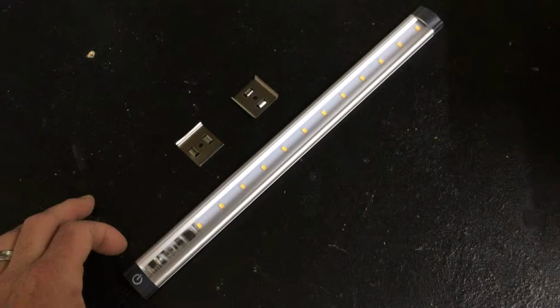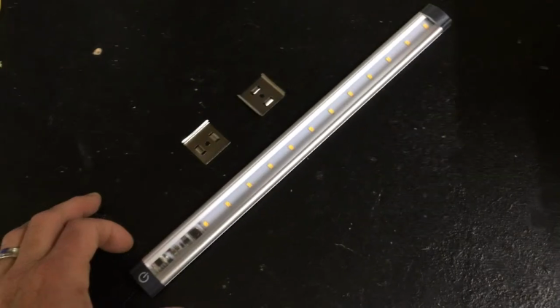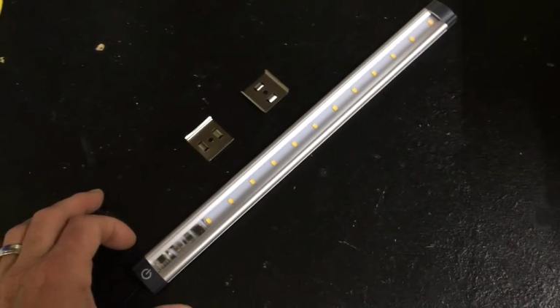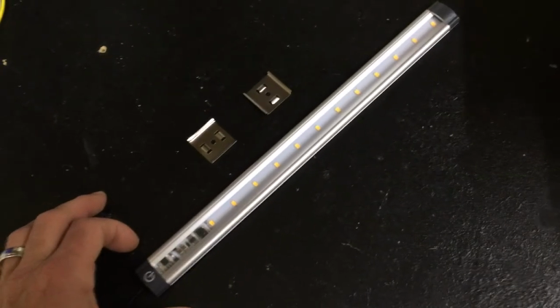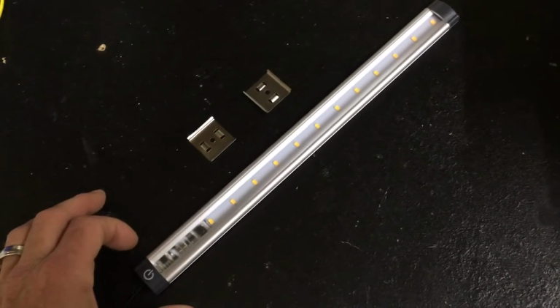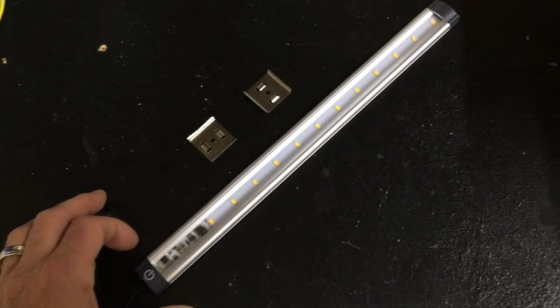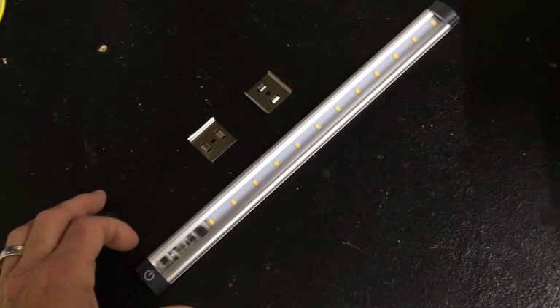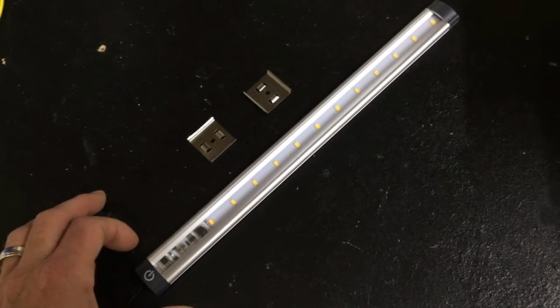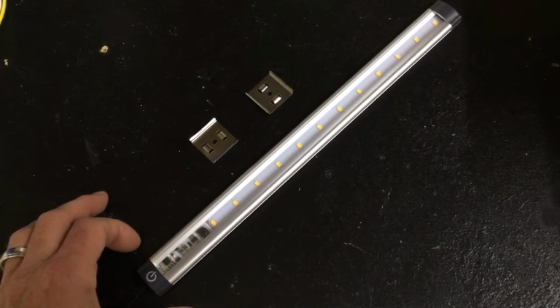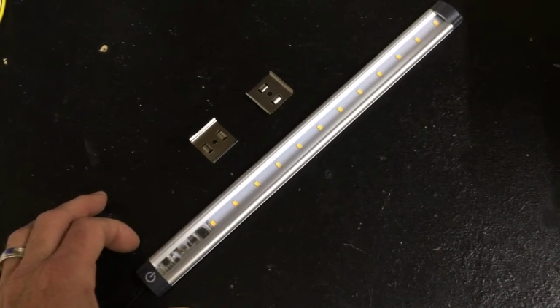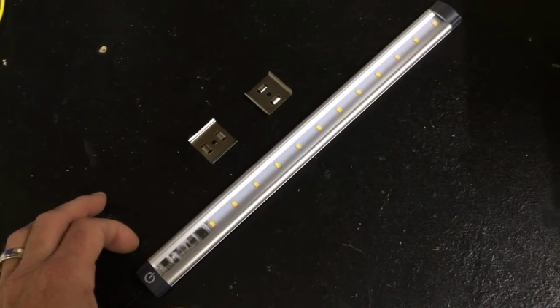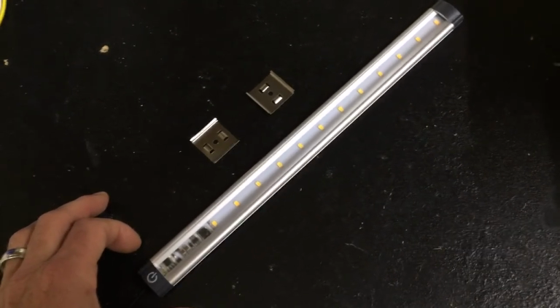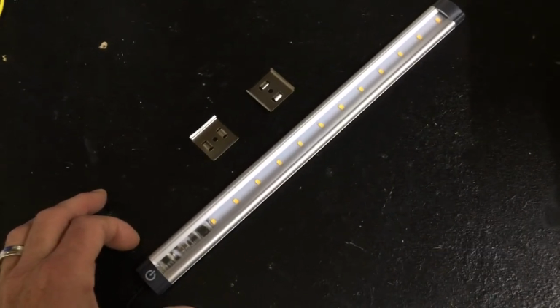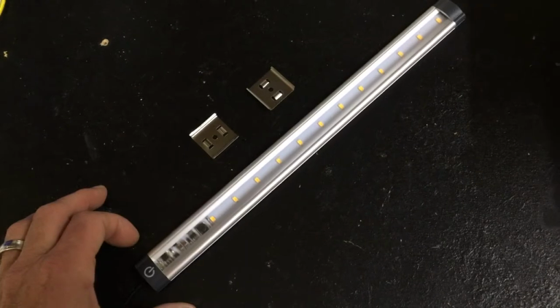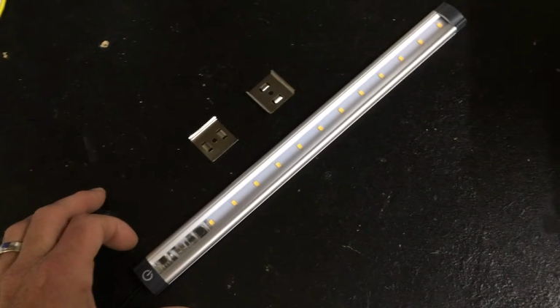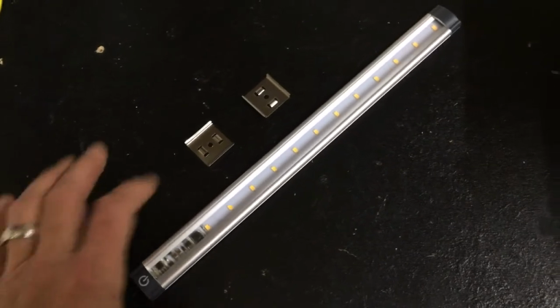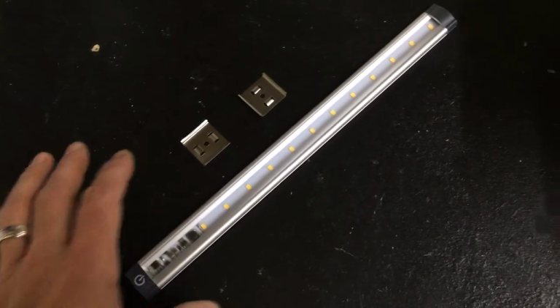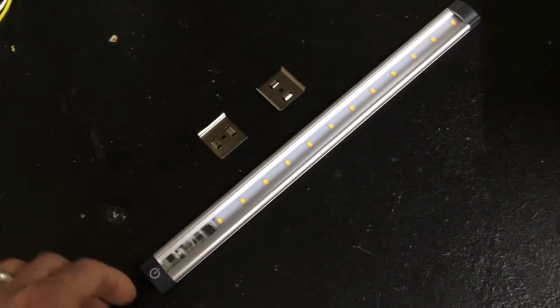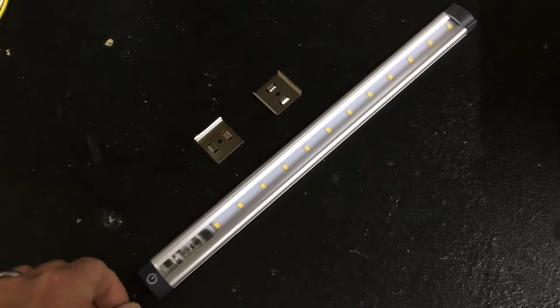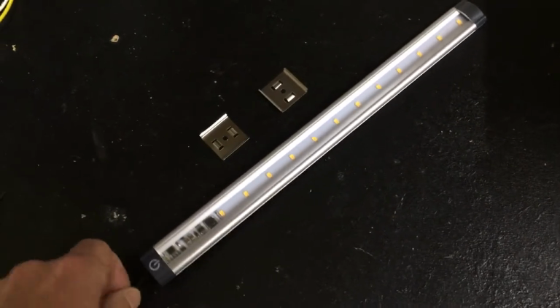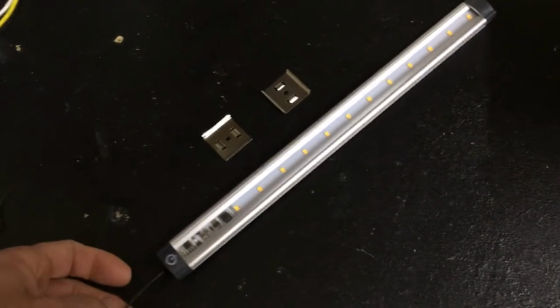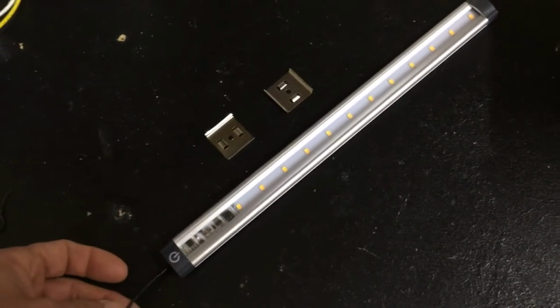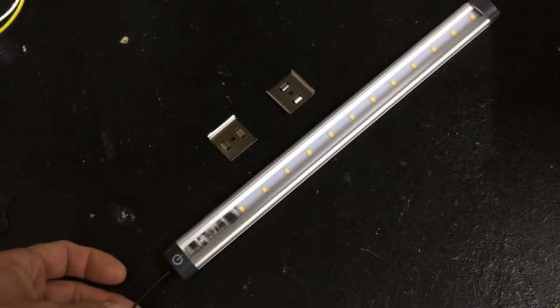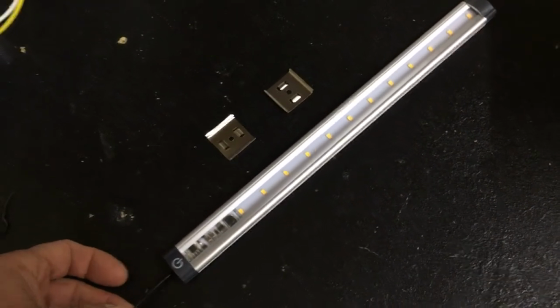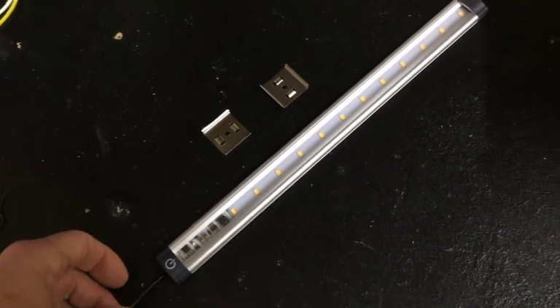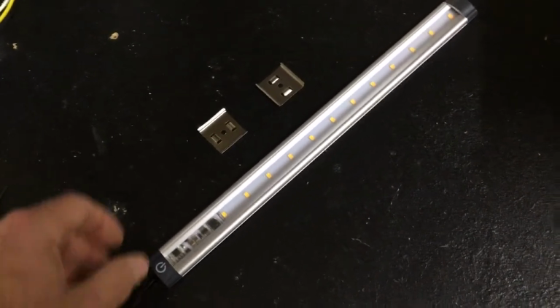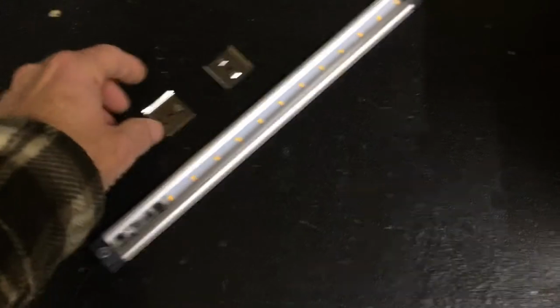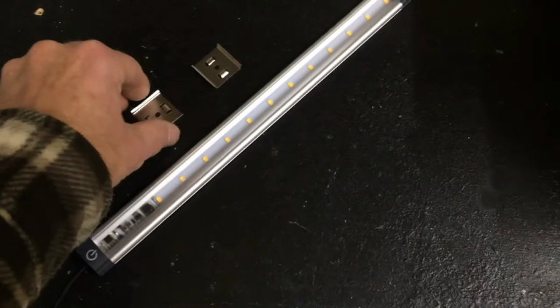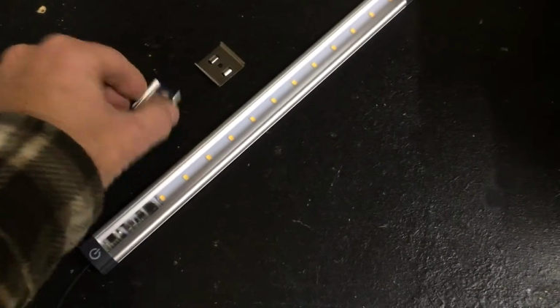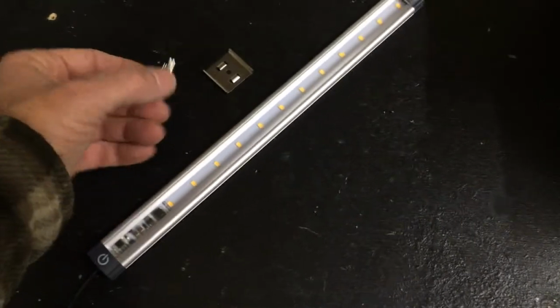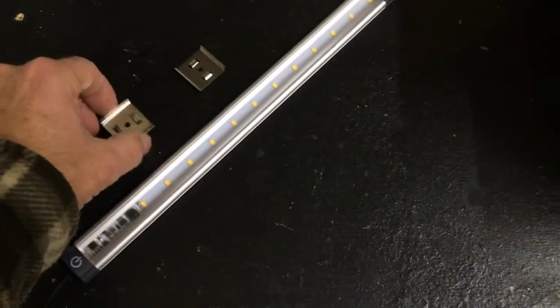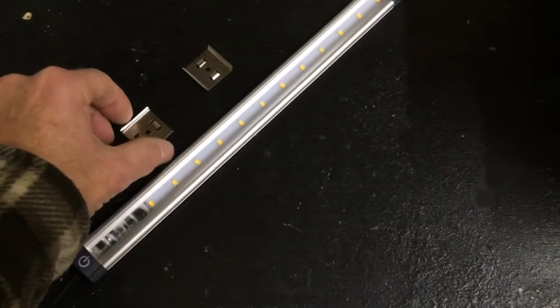Hi, this is the new 12-inch dimmable LED strip from marinebeam.com. Notice it's a 12-inch strip. It's got a 24-inch wire pigtail built in, so it's ready to wire and ready to mount with the stainless steel clips.